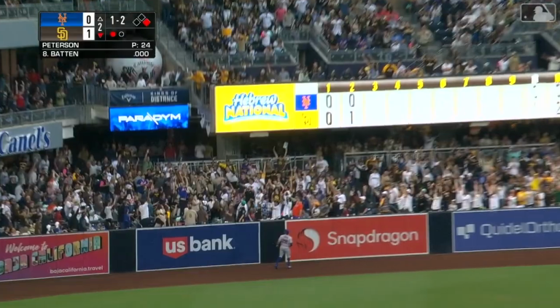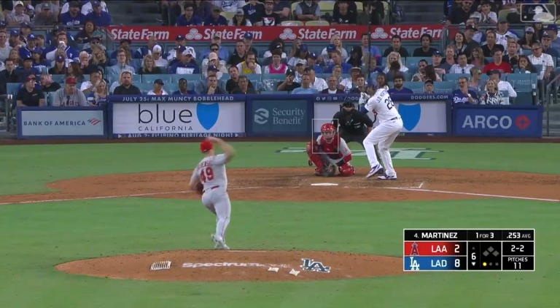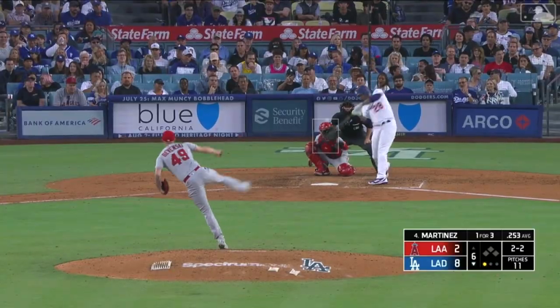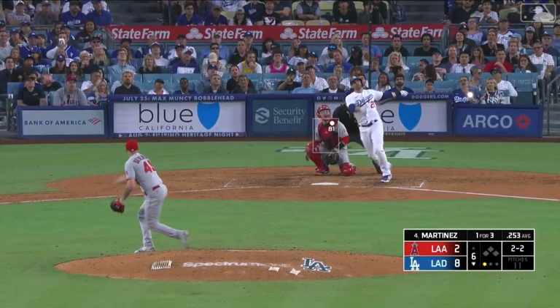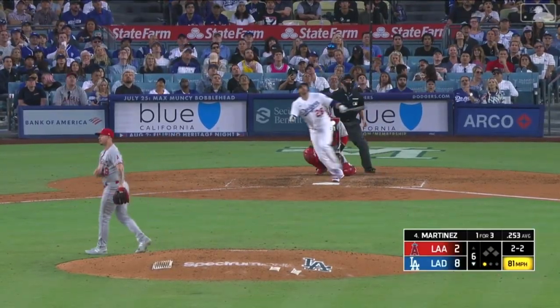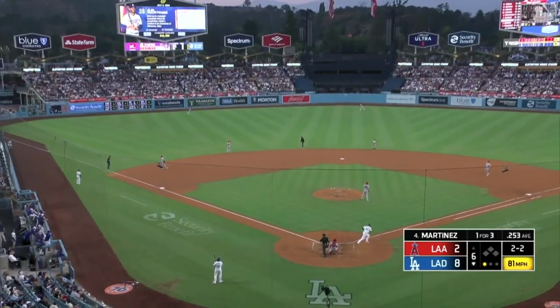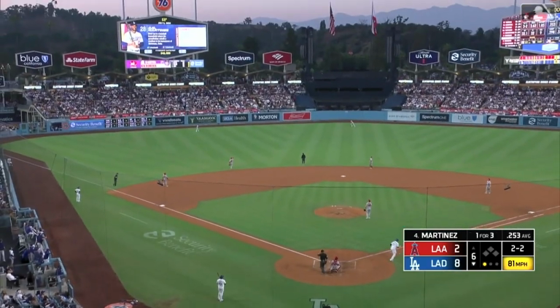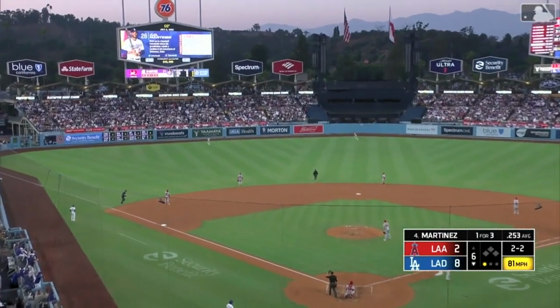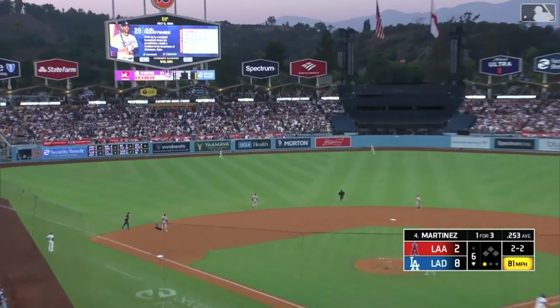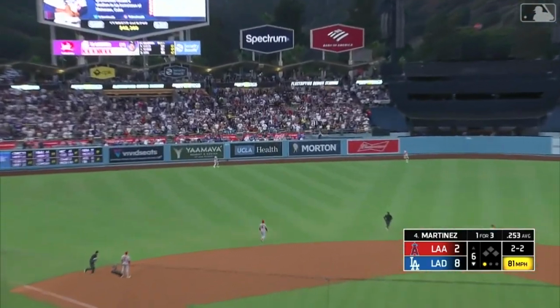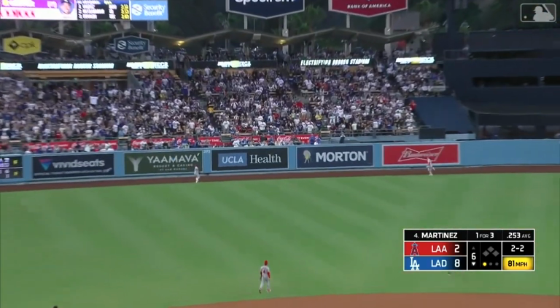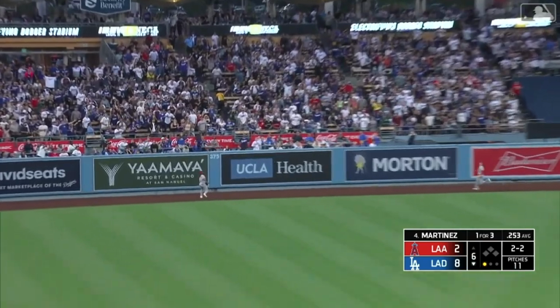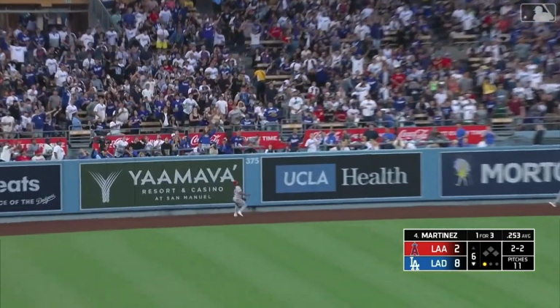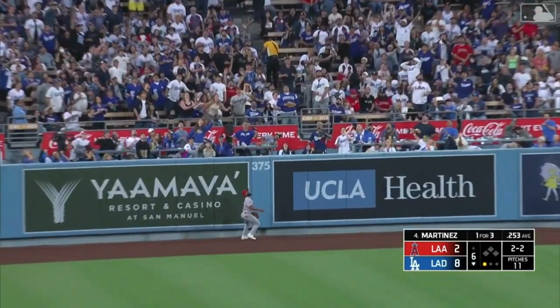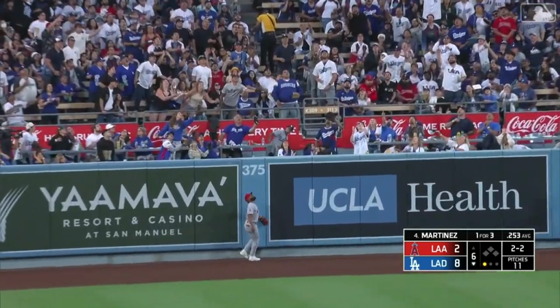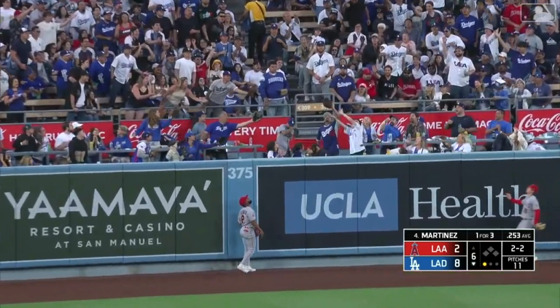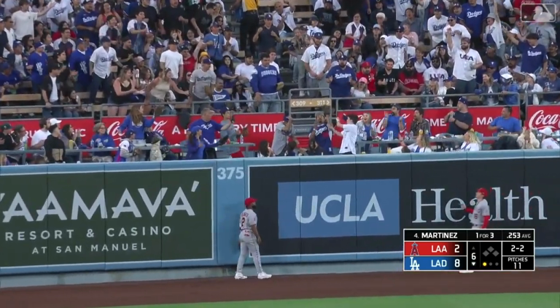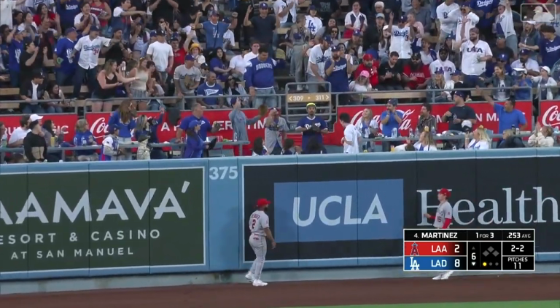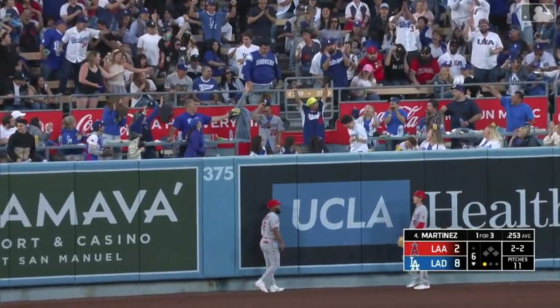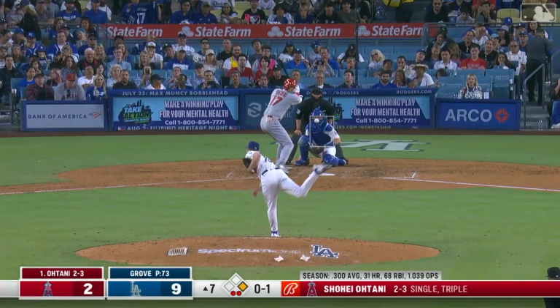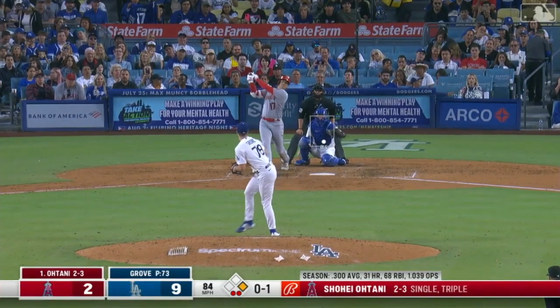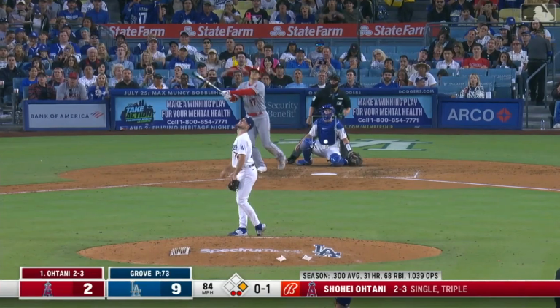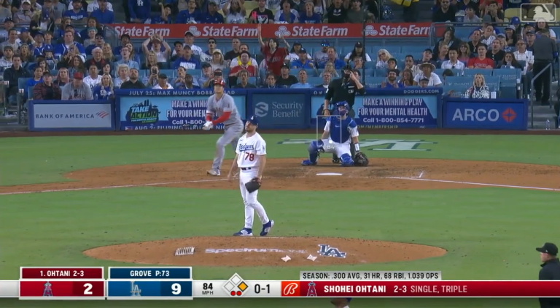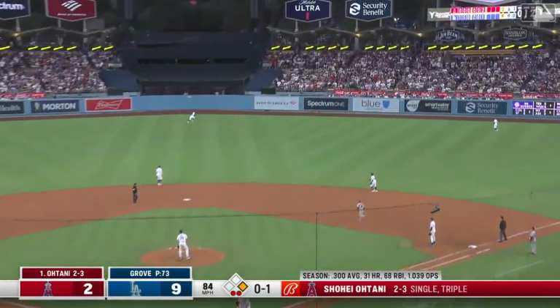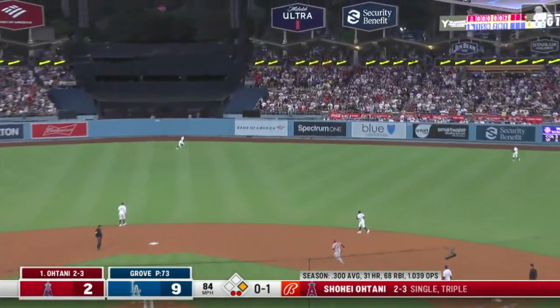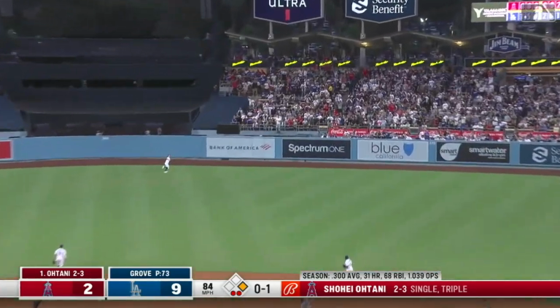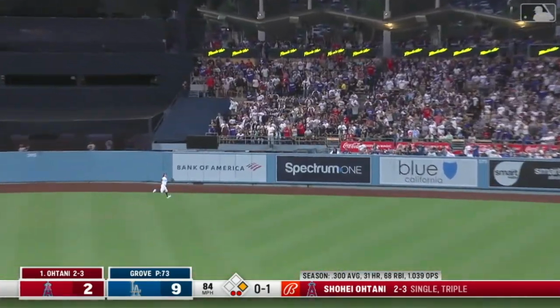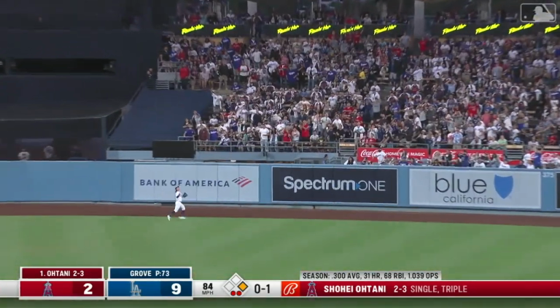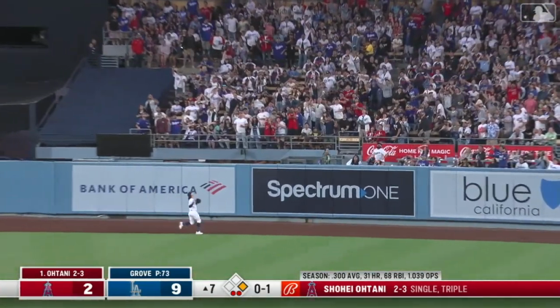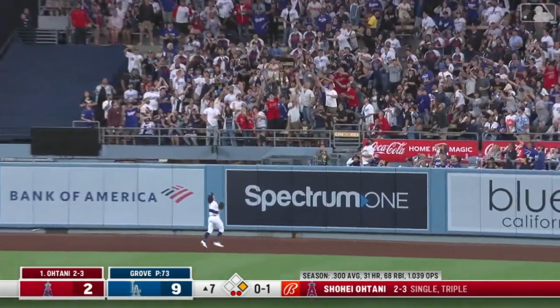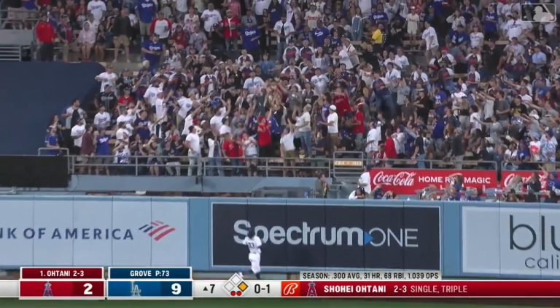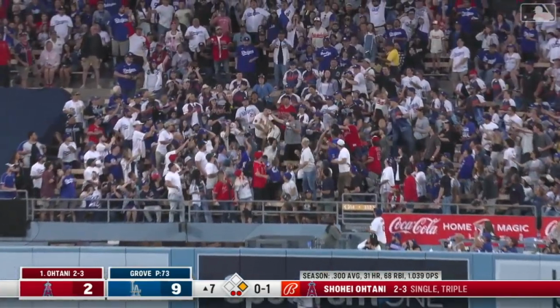Matthew back. J.D. puts one high in the air to left. Renheath goes, feeling for the wall. J.D. Martino. There's a long fly ball, right center field. Outman goes back near the wall. That ball is gone.